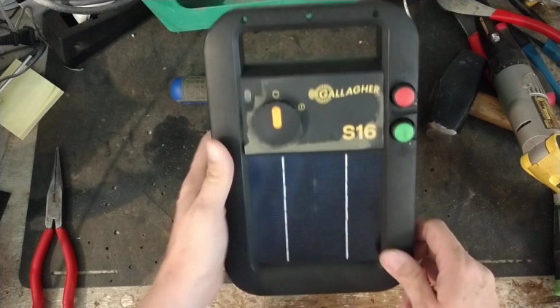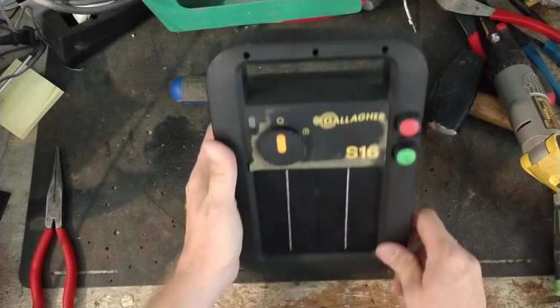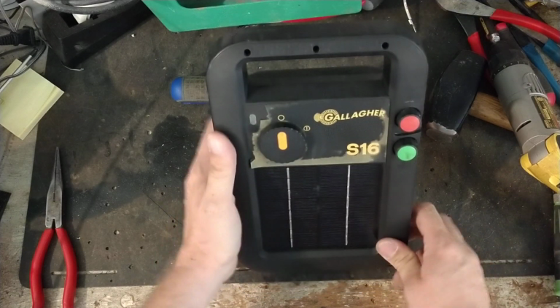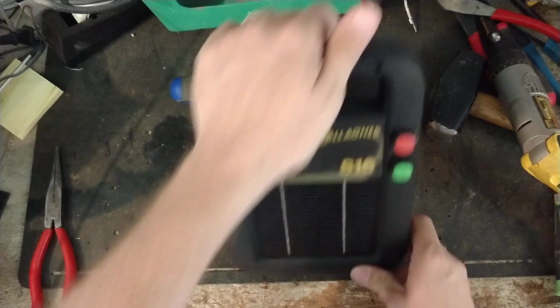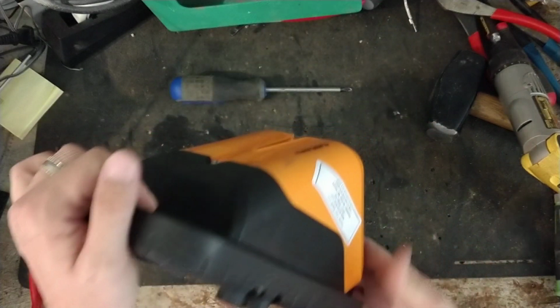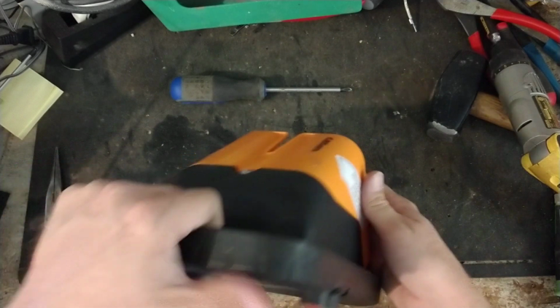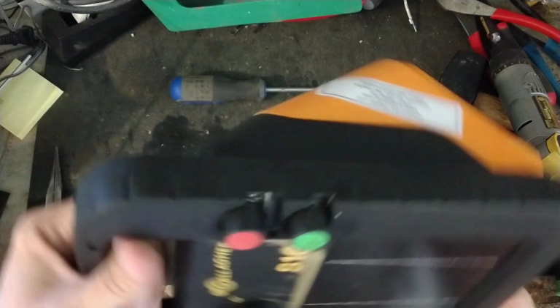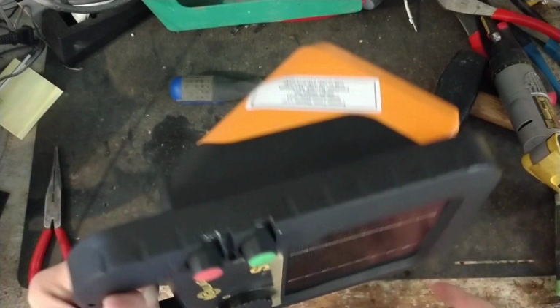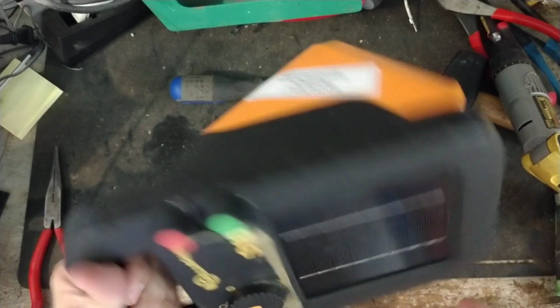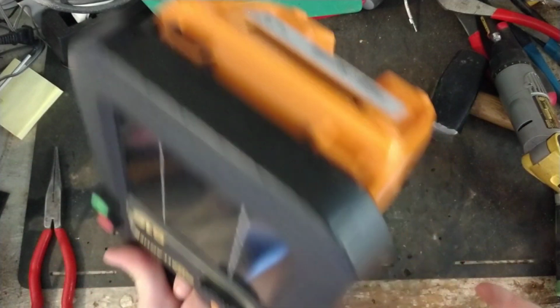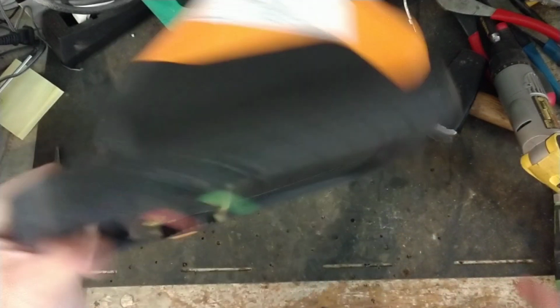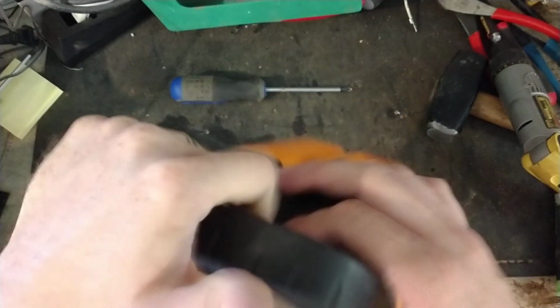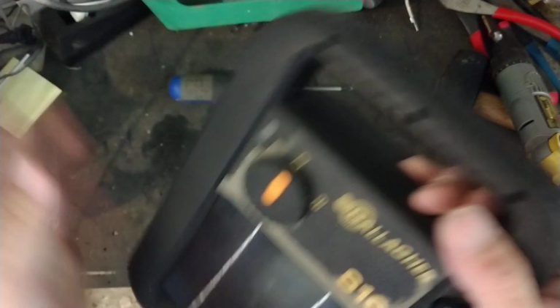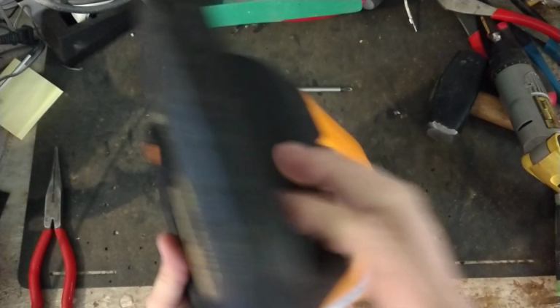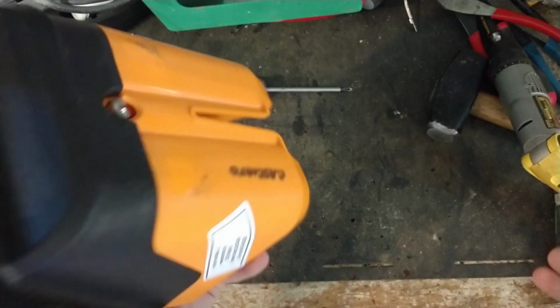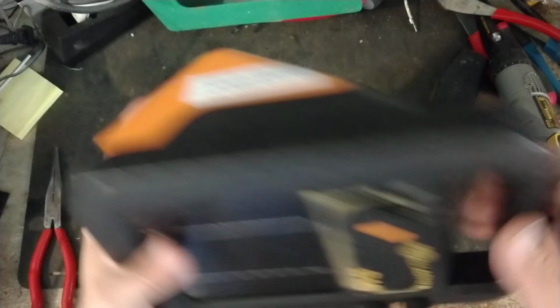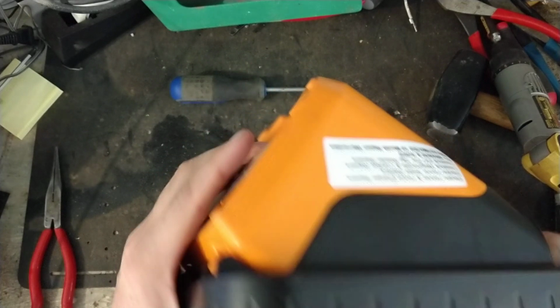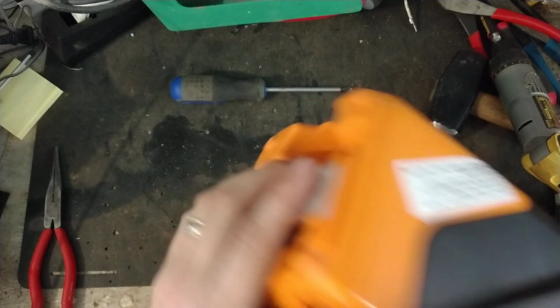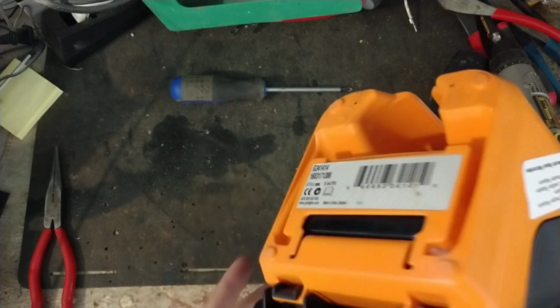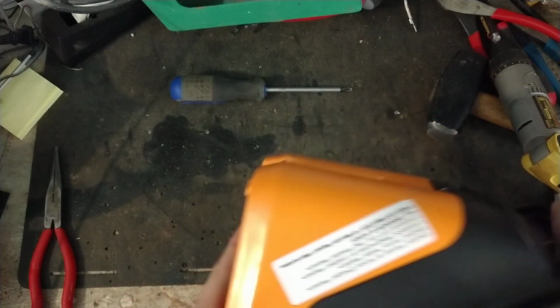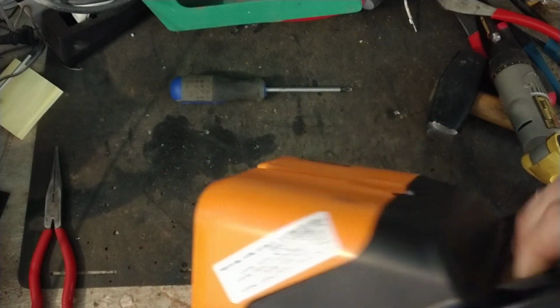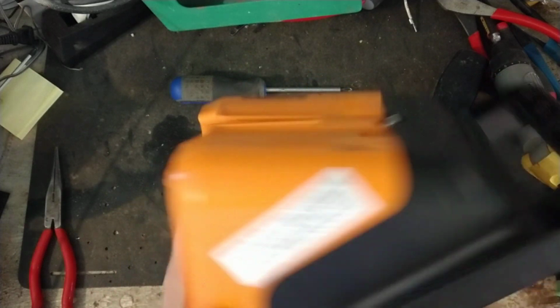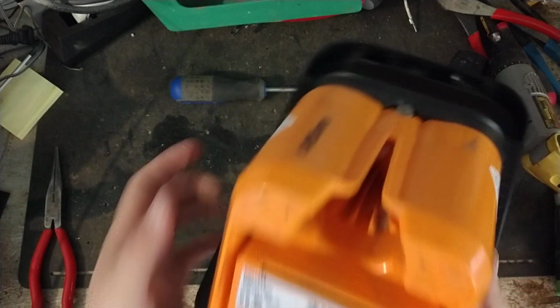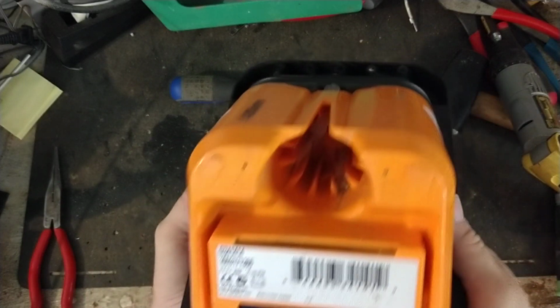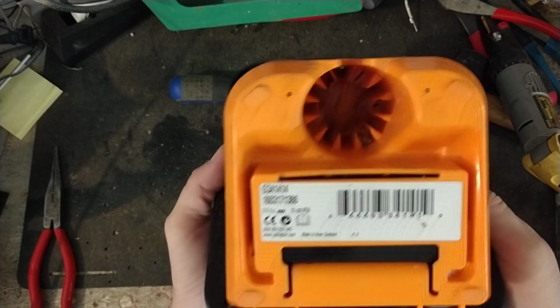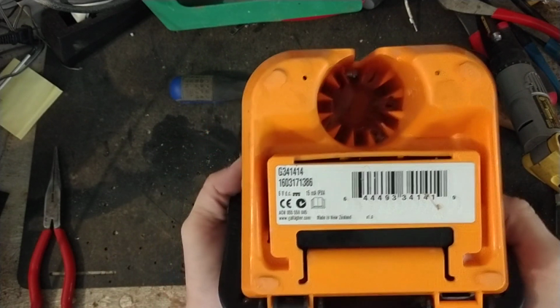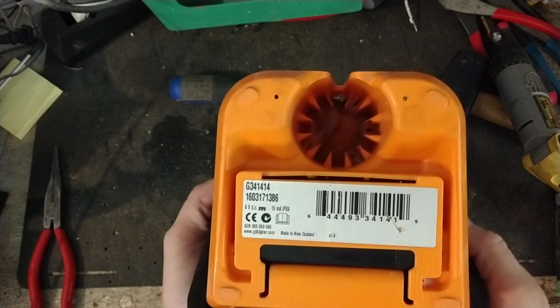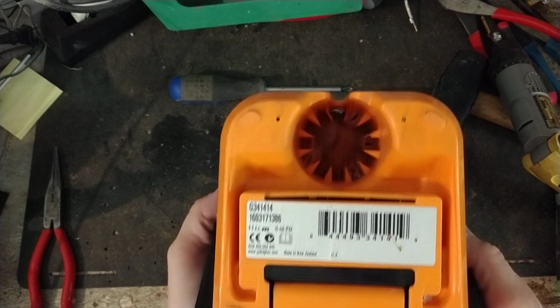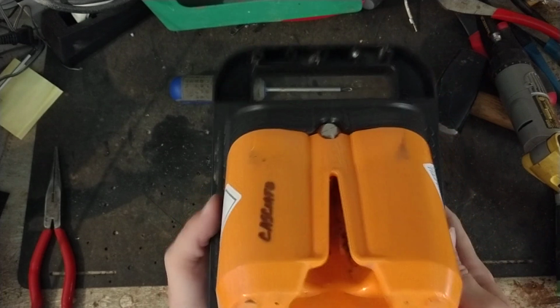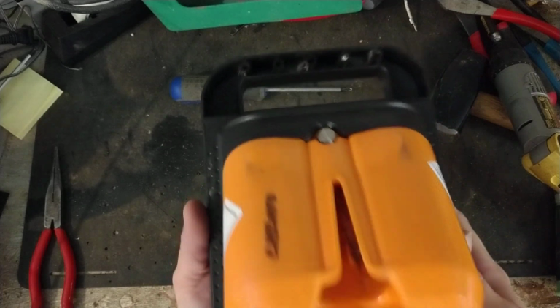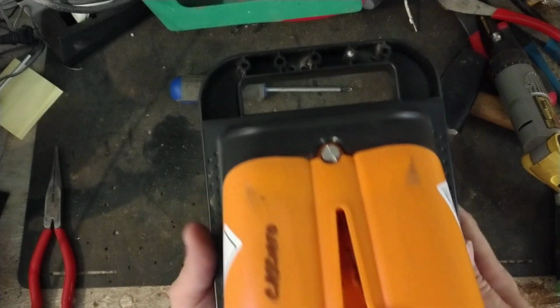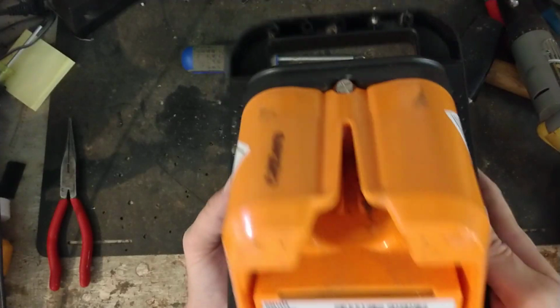These things are pretty slick. They're real compact in size, not very big — they weigh like four or five pounds, not very heavy. The other nice thing is they're made to go on top of a T-post. You can see down inside it, all these little teeth — it looks like a mouth.